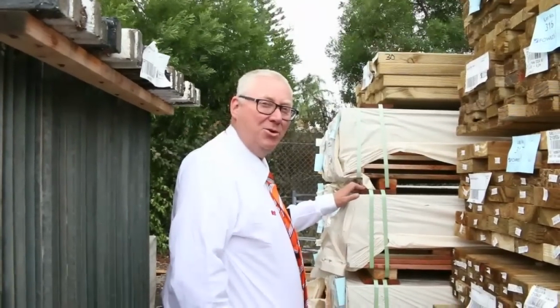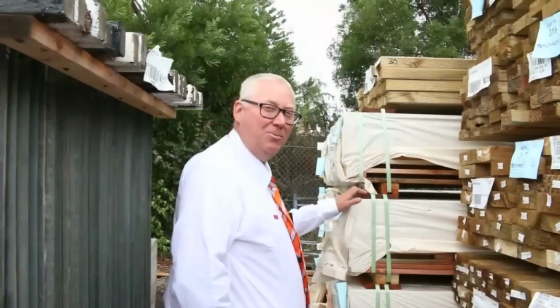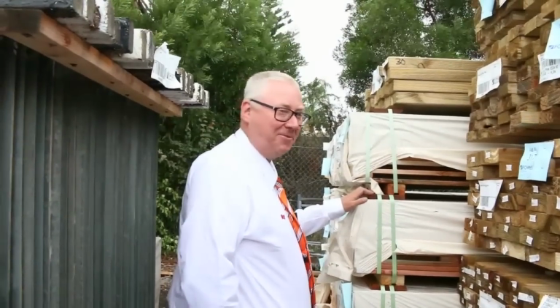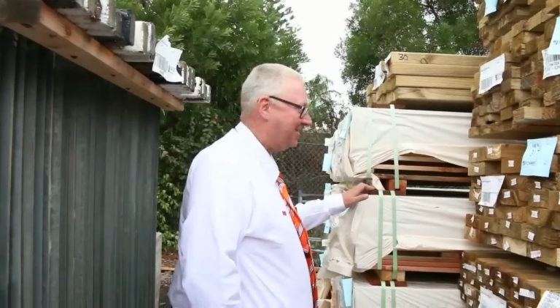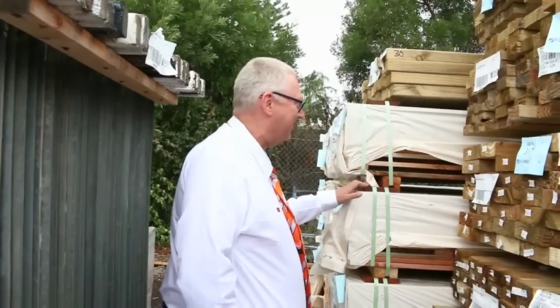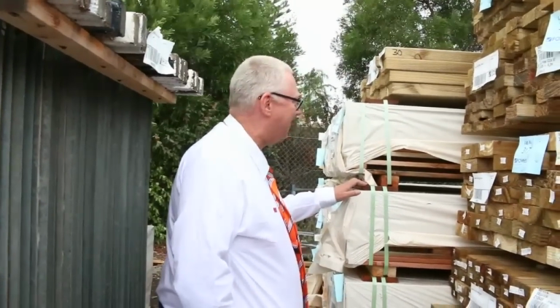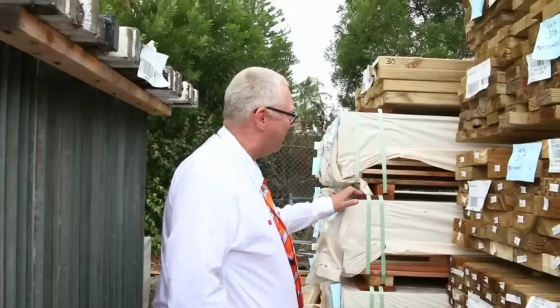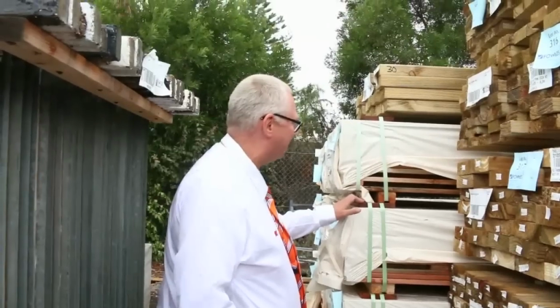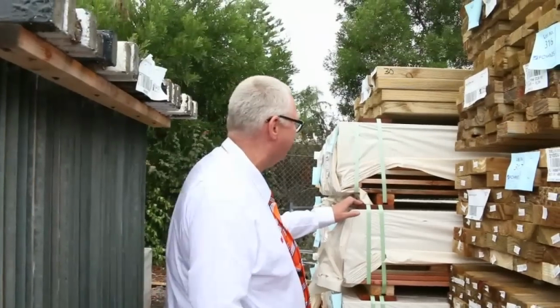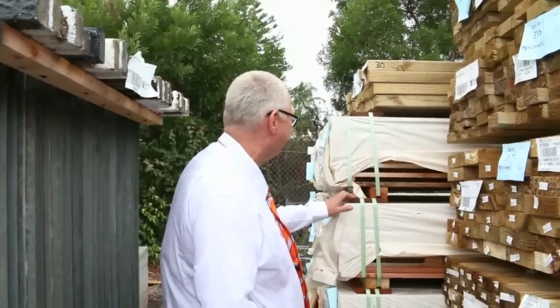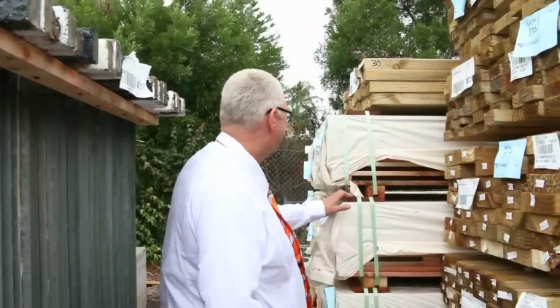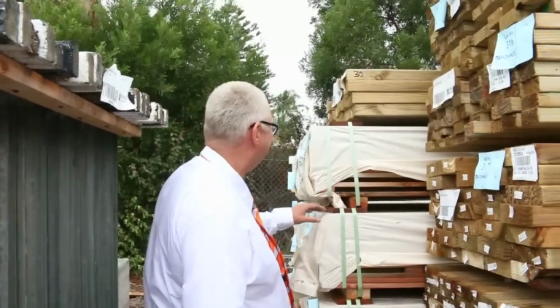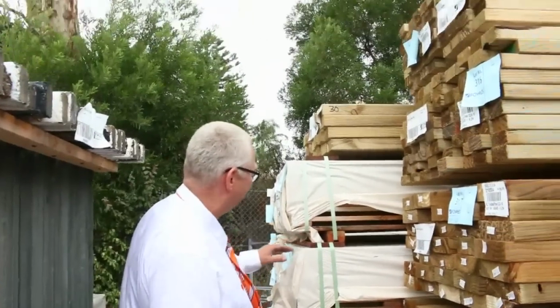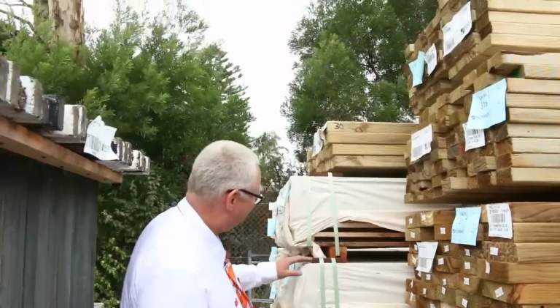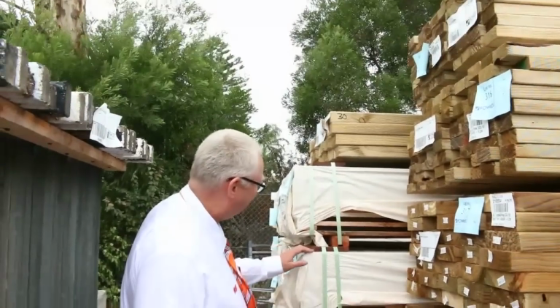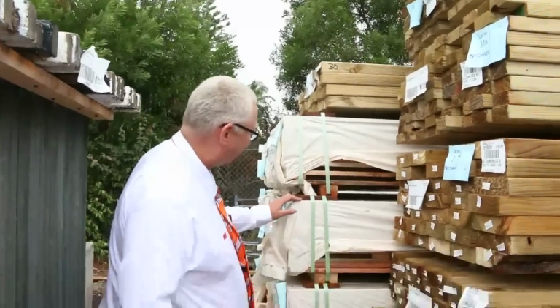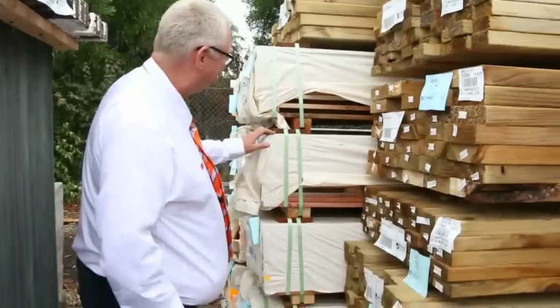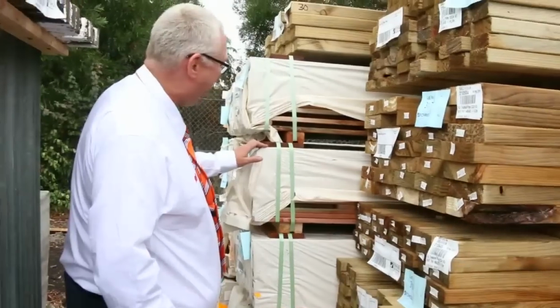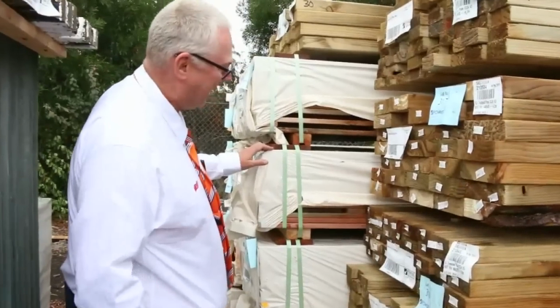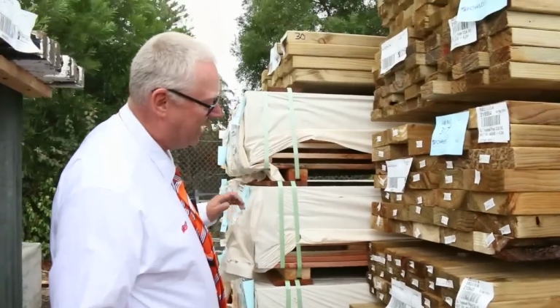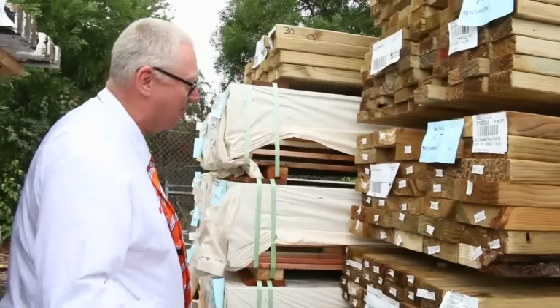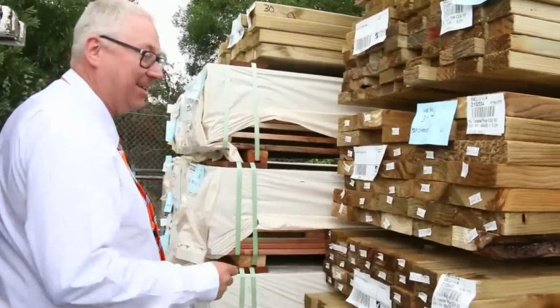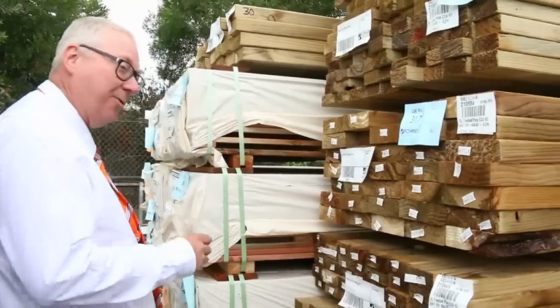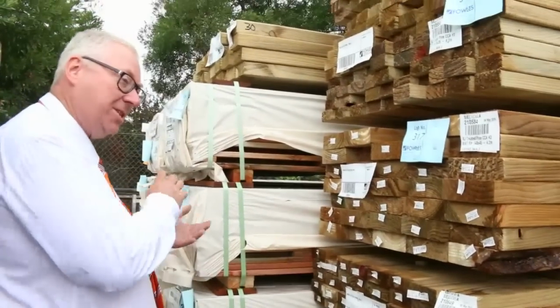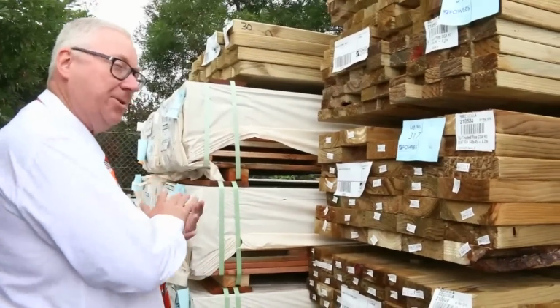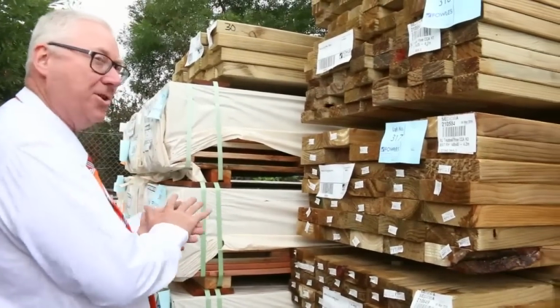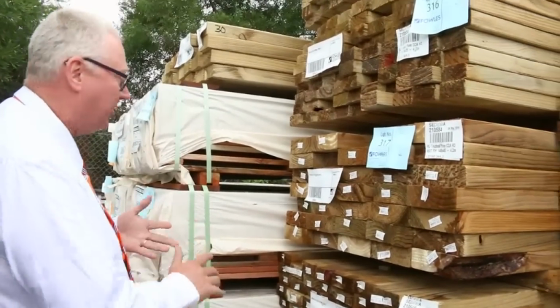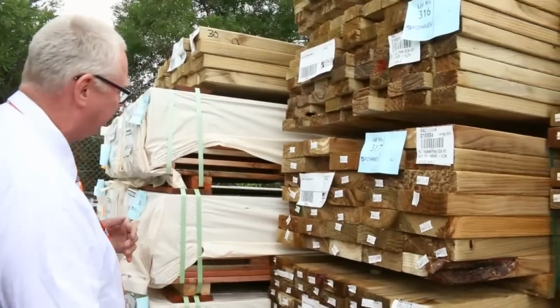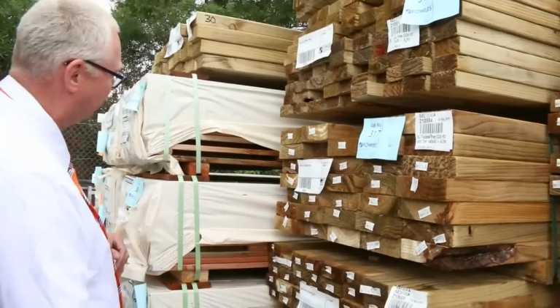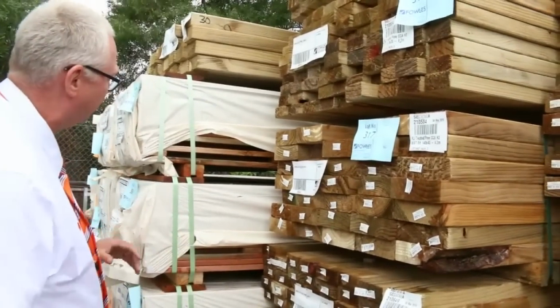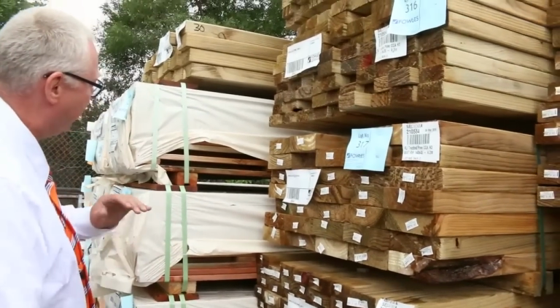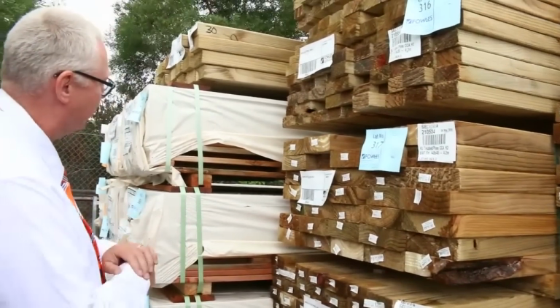Hello, Michael from Fowls here once again for tomorrow's auction preview, Wednesday the 13th of March 2019 at 10 a.m. Alright, let's go for a walk and see what we've got — we've got lots of stock in this week, including a beautiful load of Vic Ash.